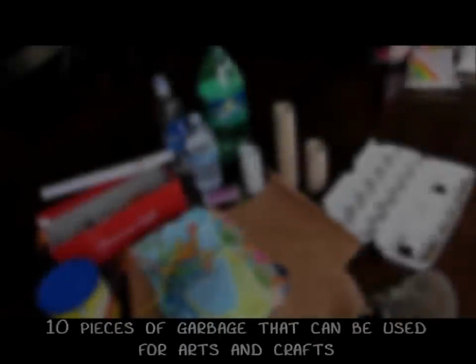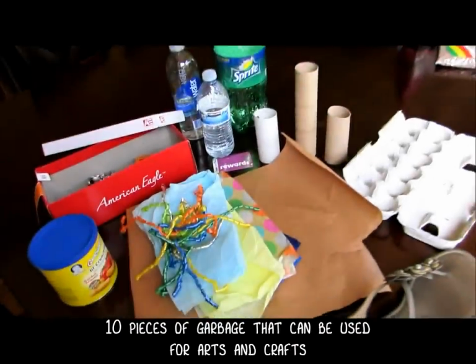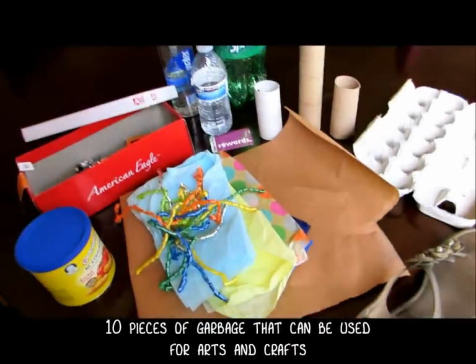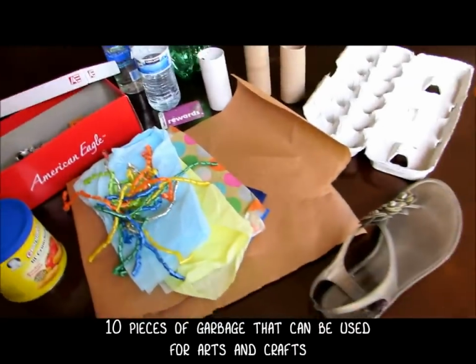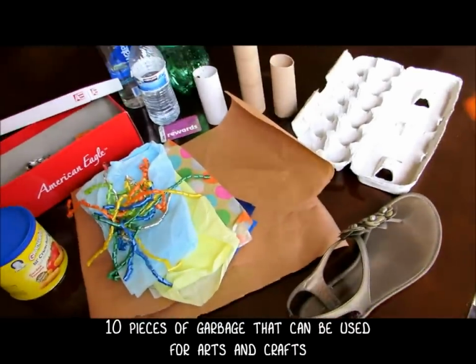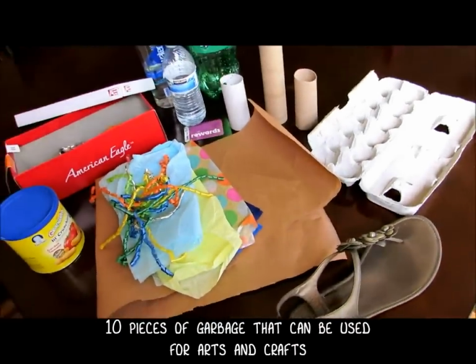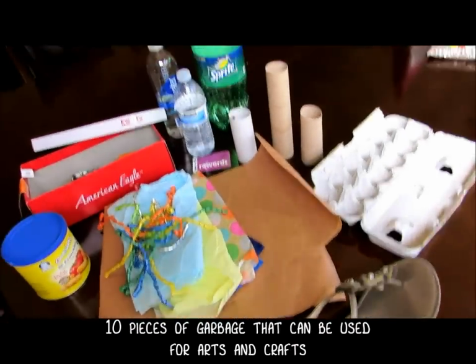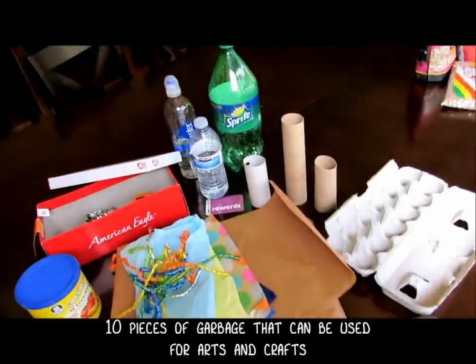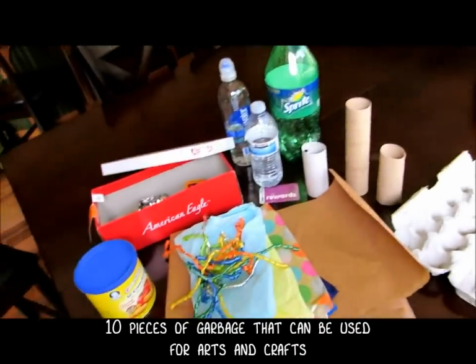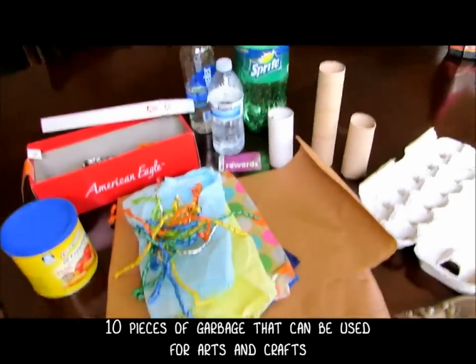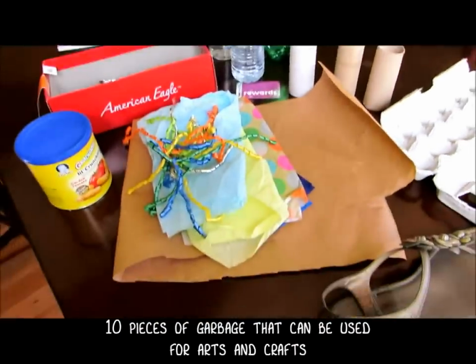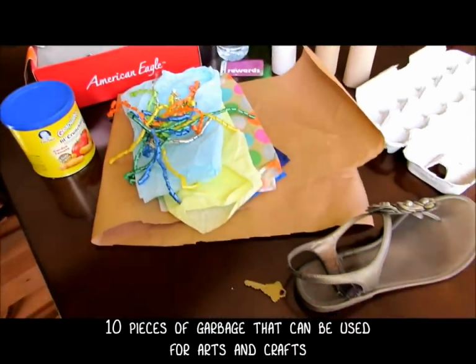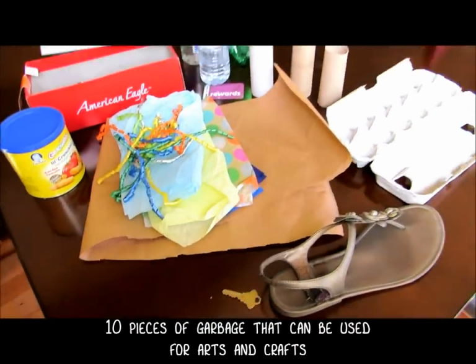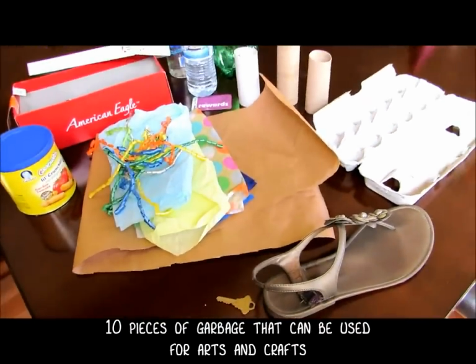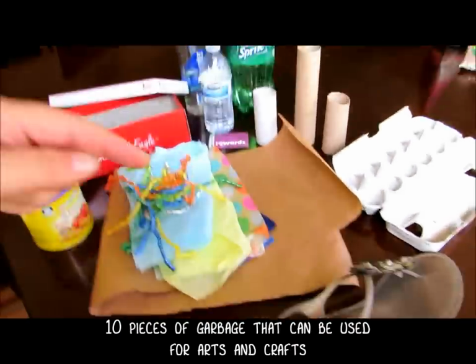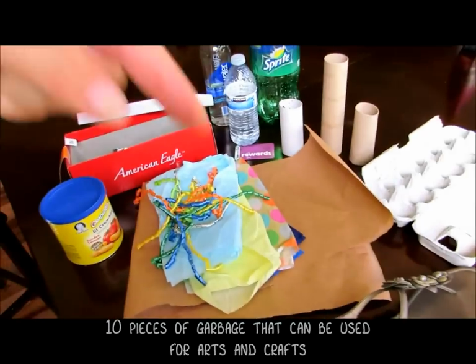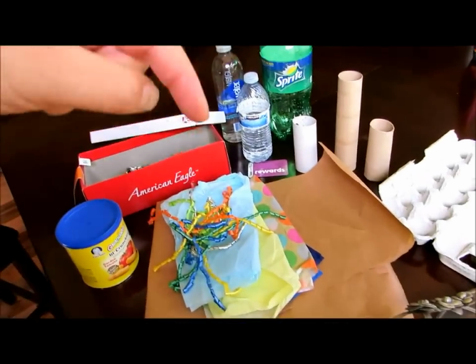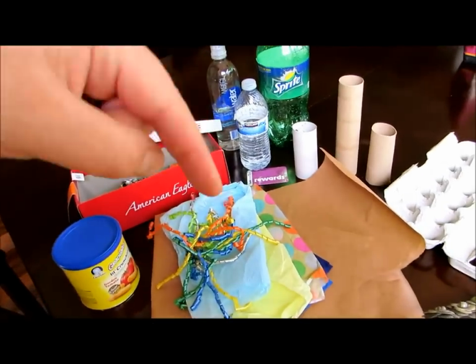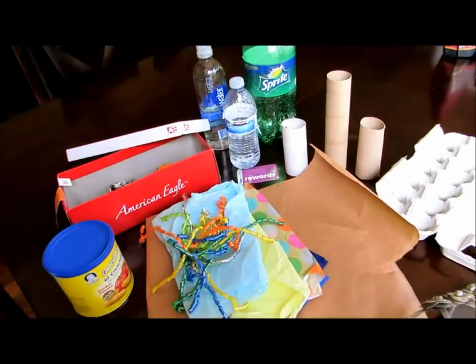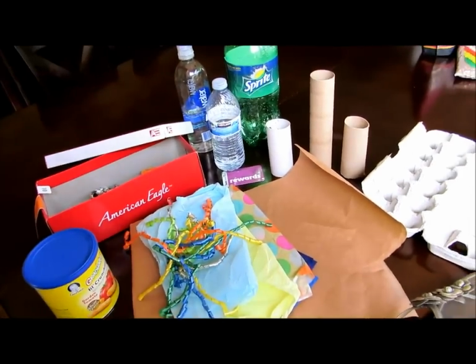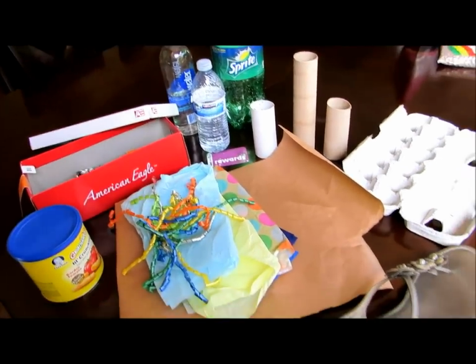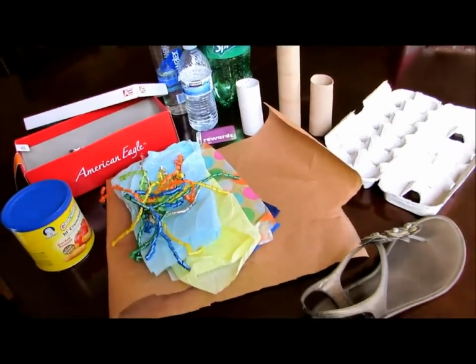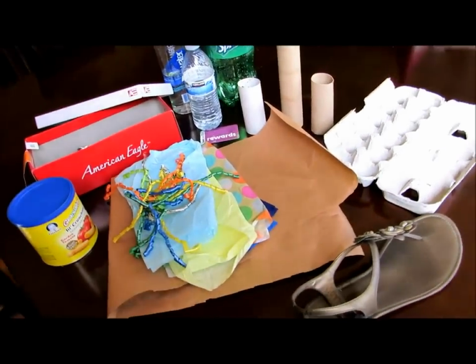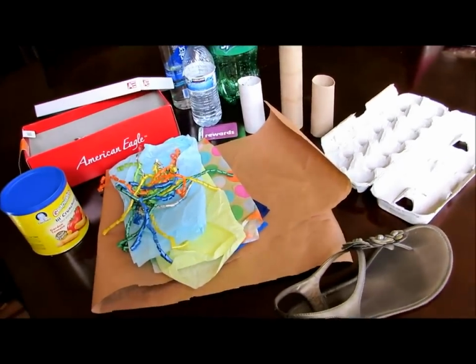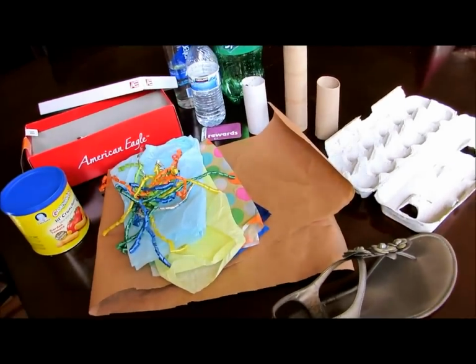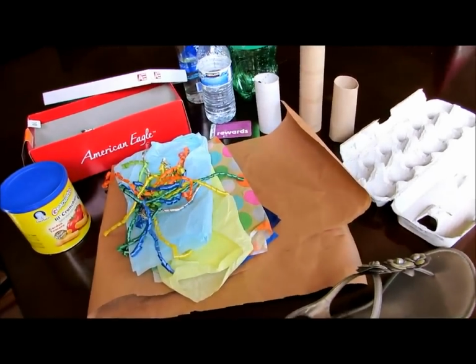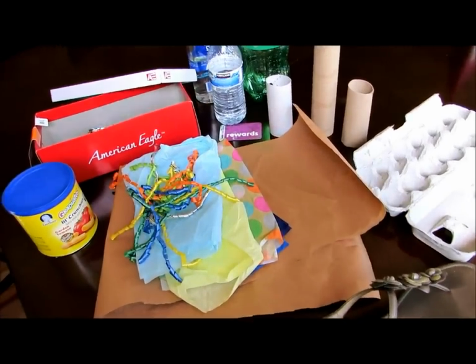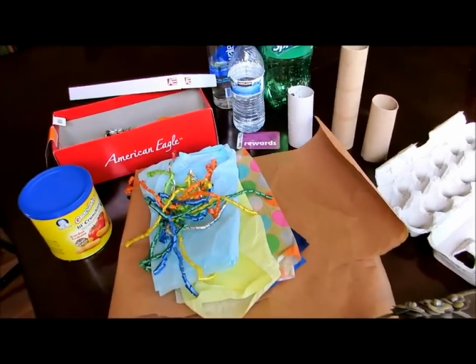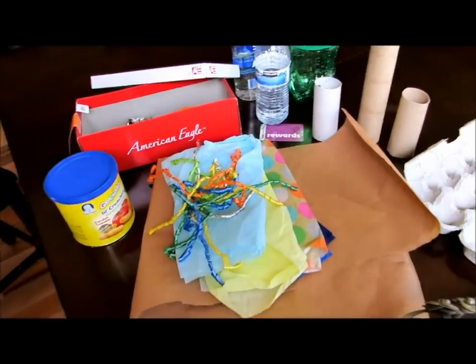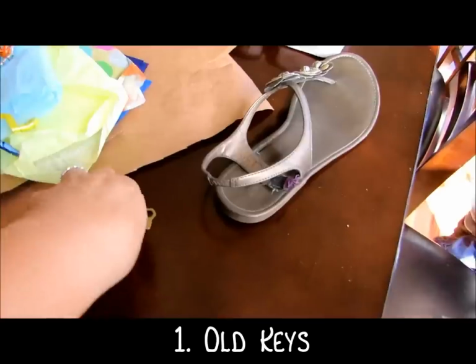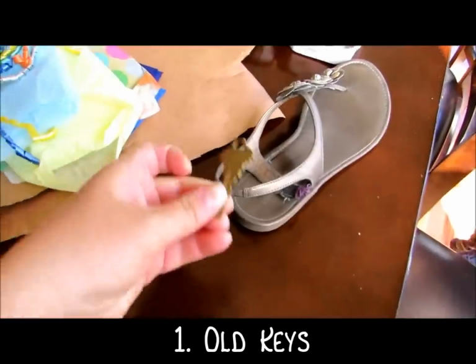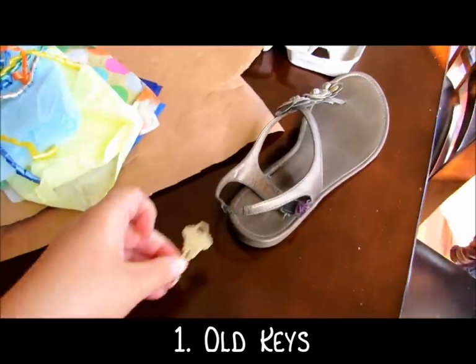Here are some things that you may normally throw away in the garbage that can be used for art. We'll put some links down below to tutorials of things that you may use this stuff for.